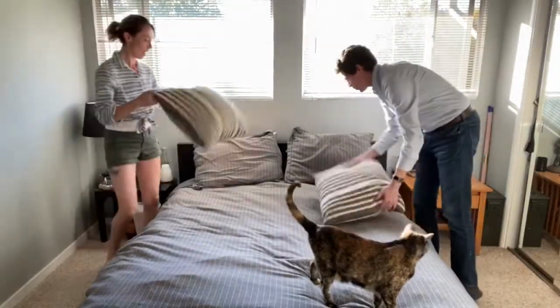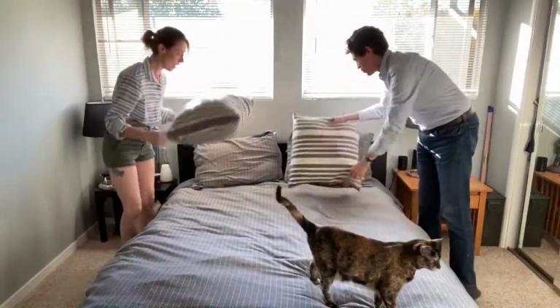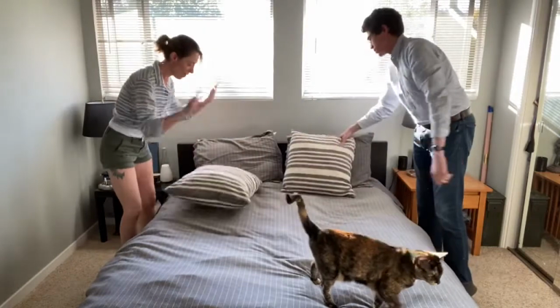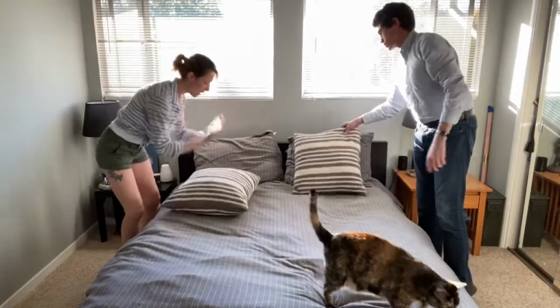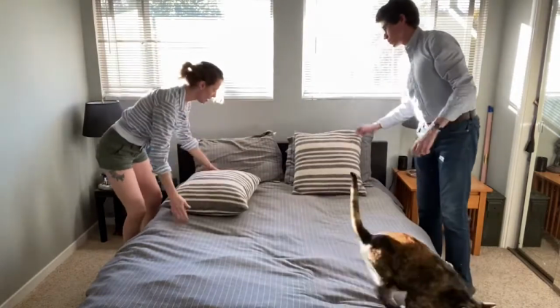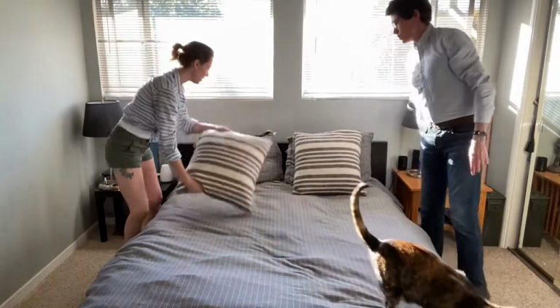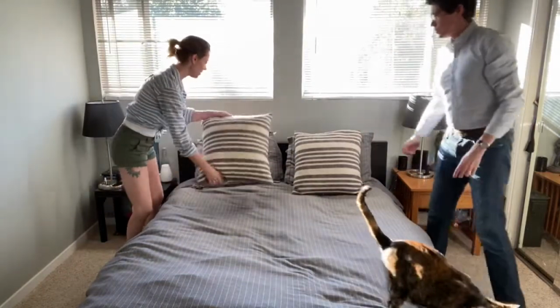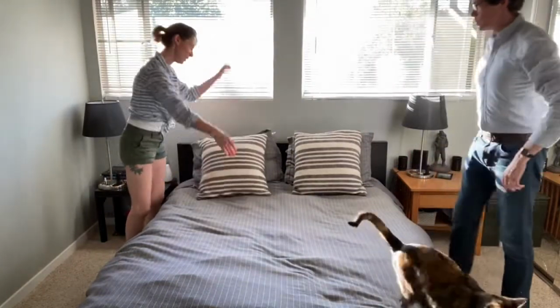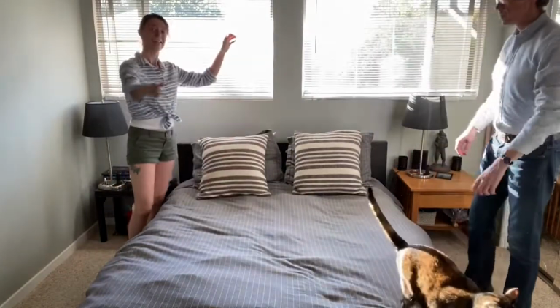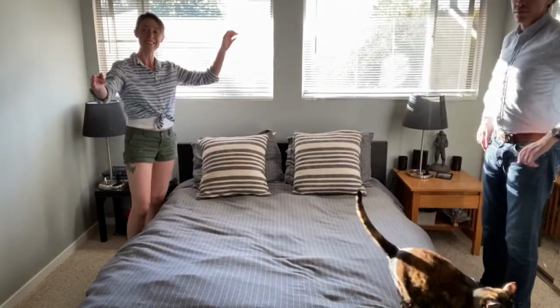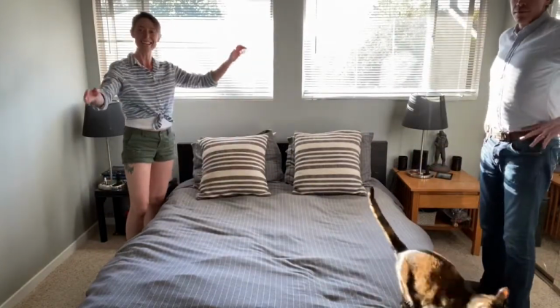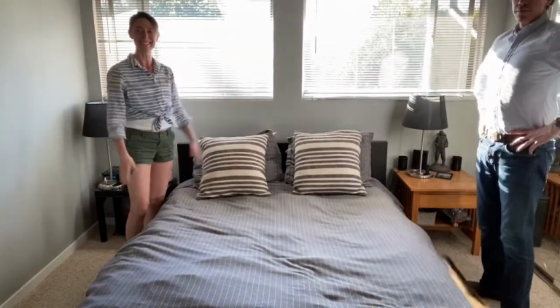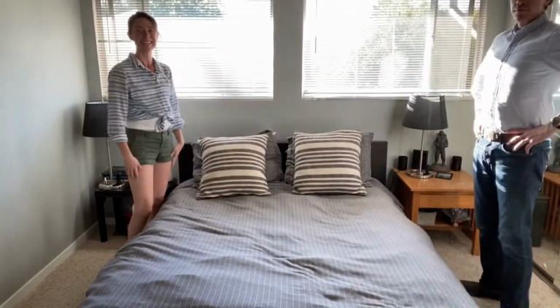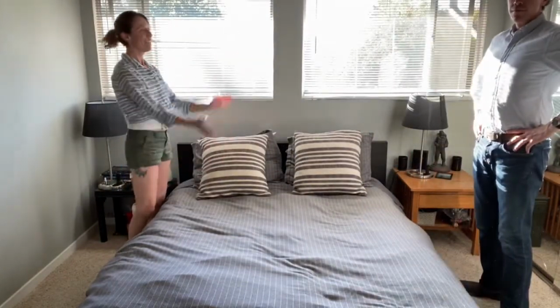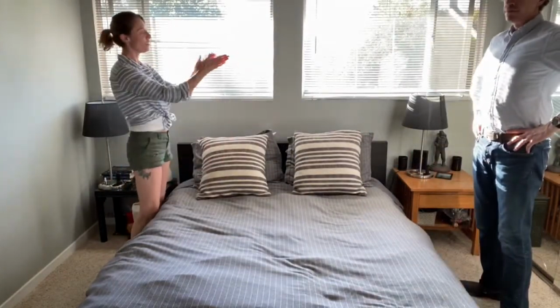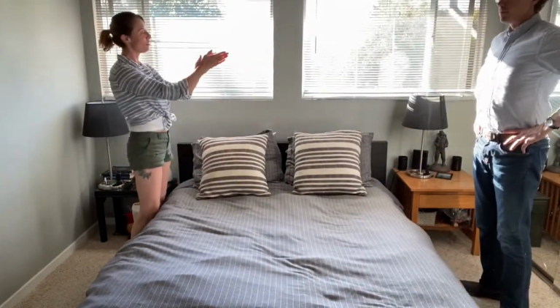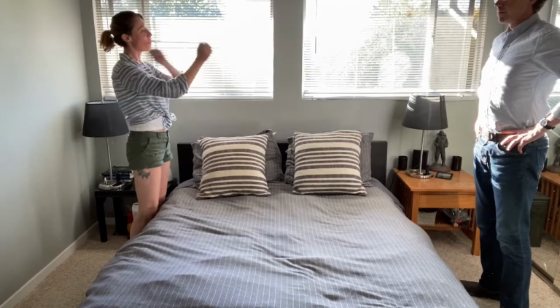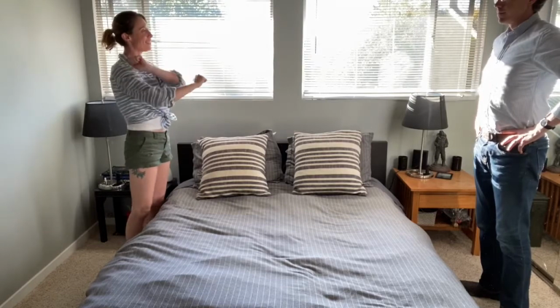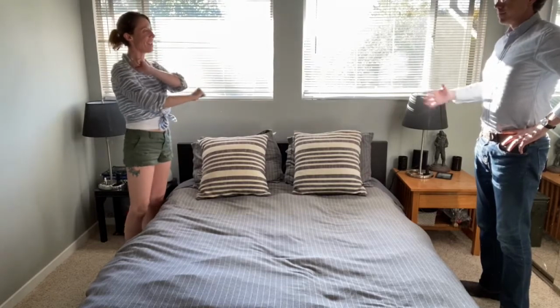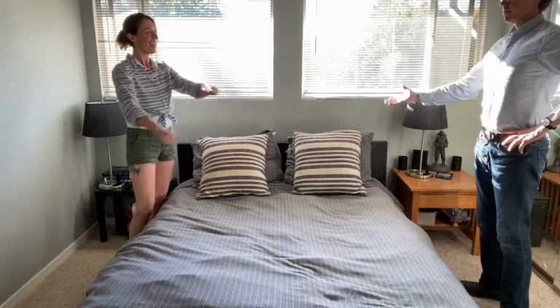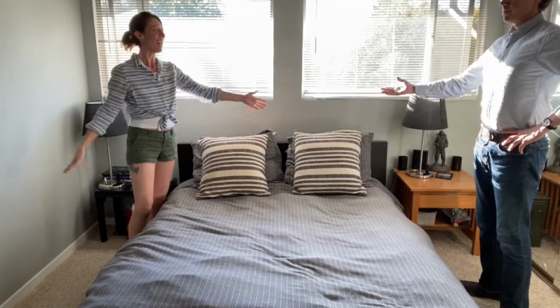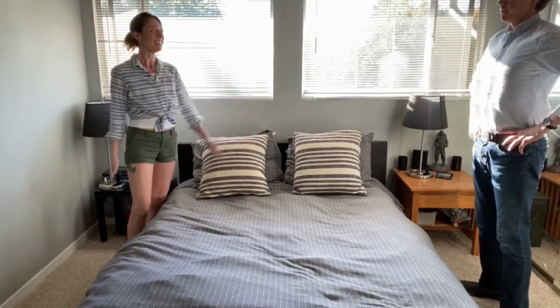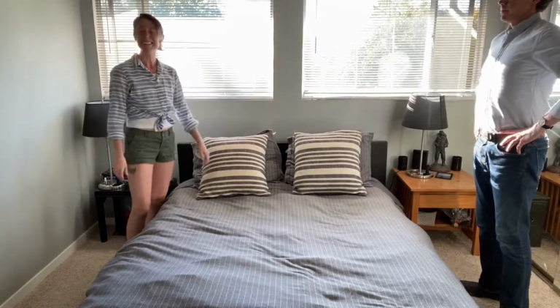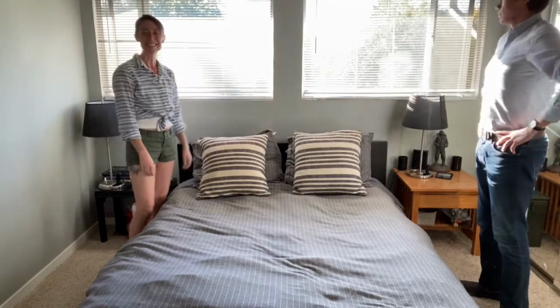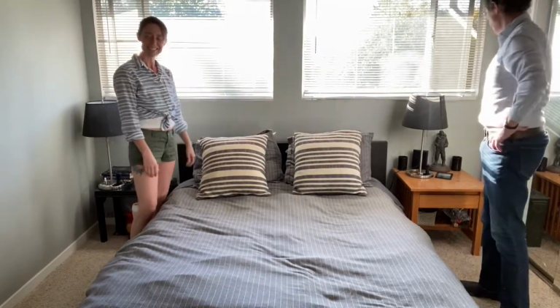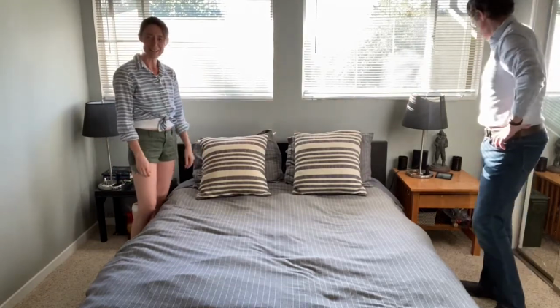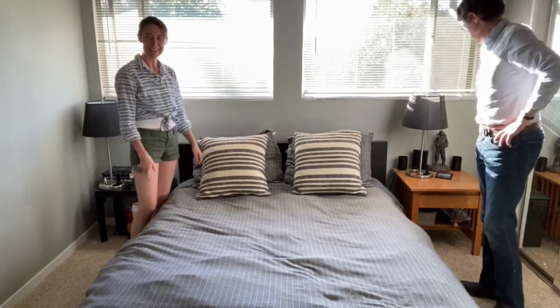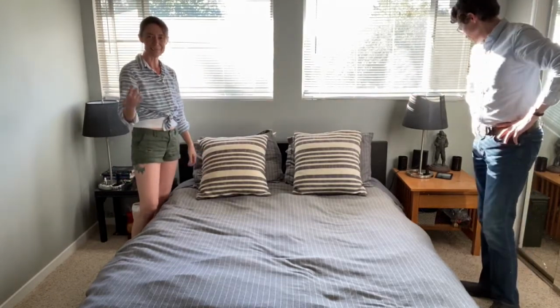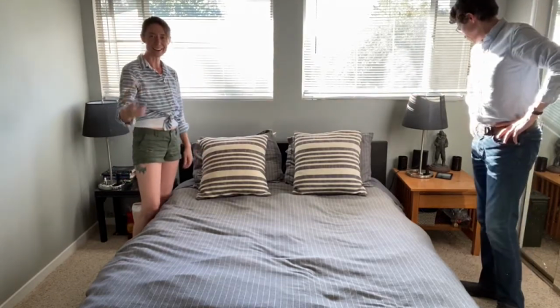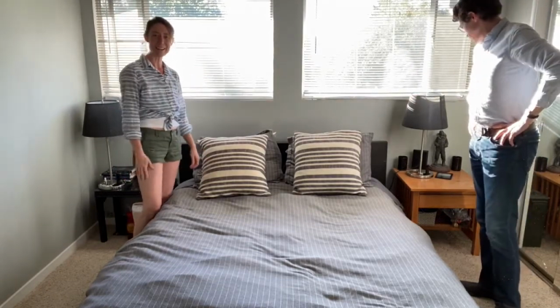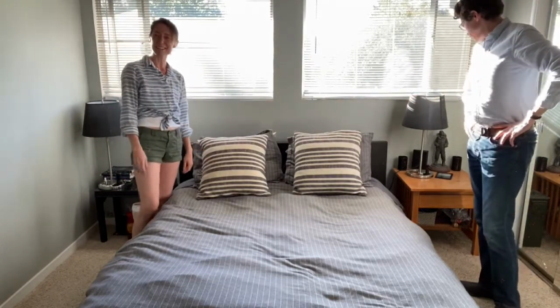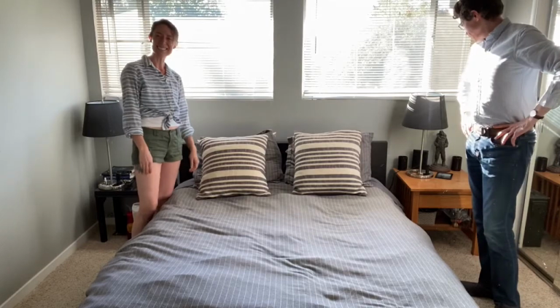And that, my dears, is how it's done. Thank you, Andrew, for helping out today. Do a good job and I'll see you back here on Monday for your next set of lessons.